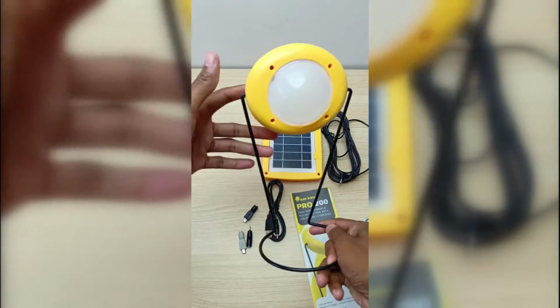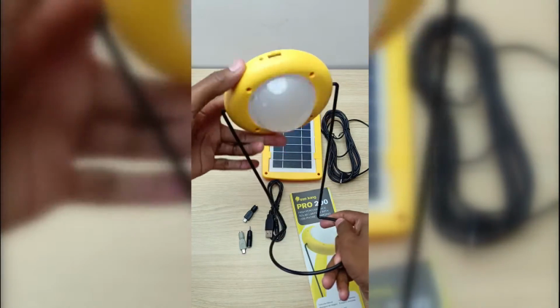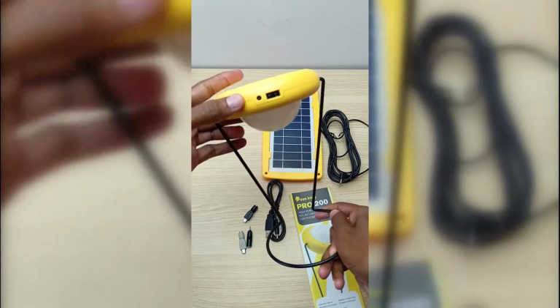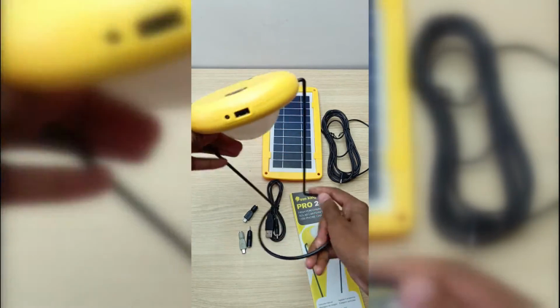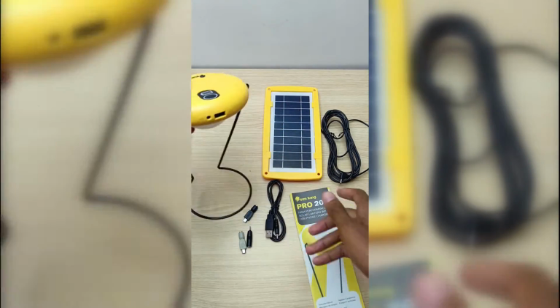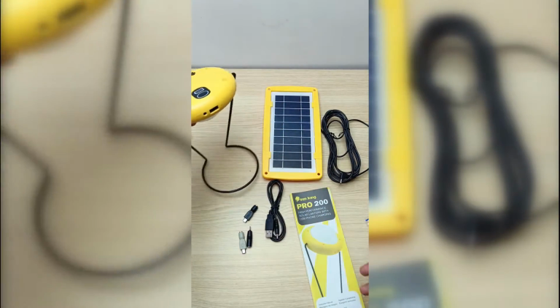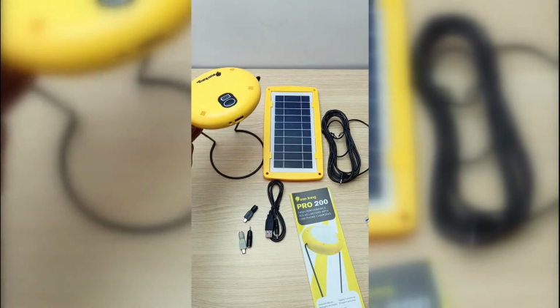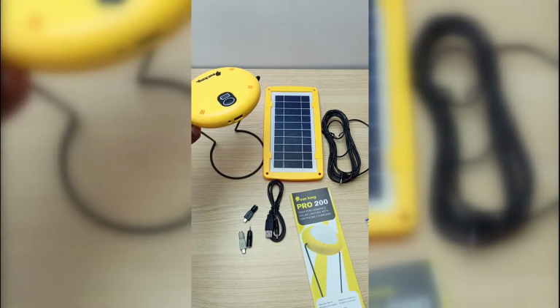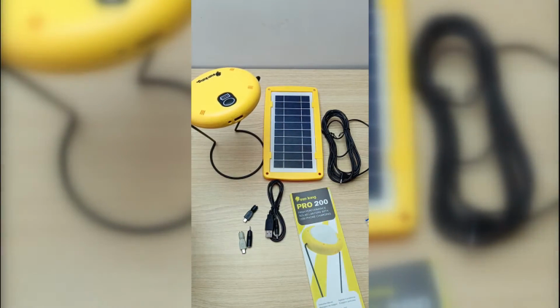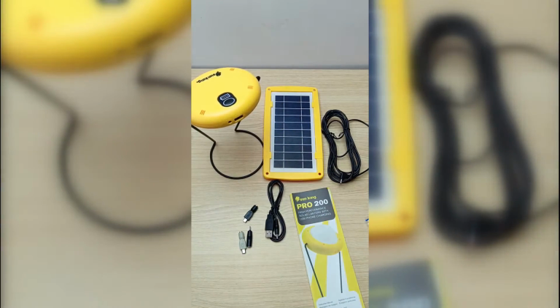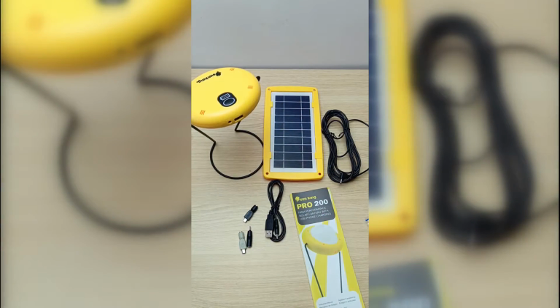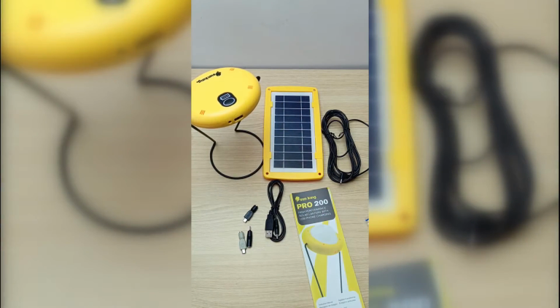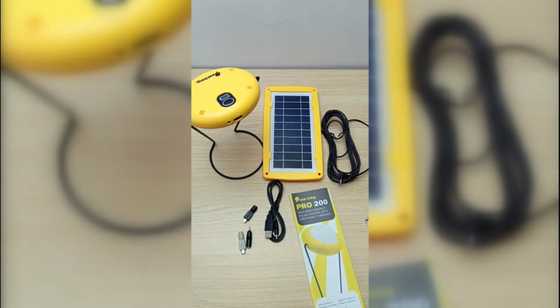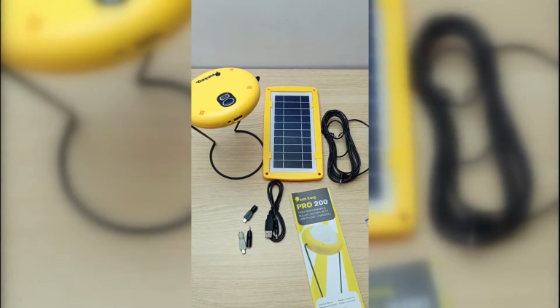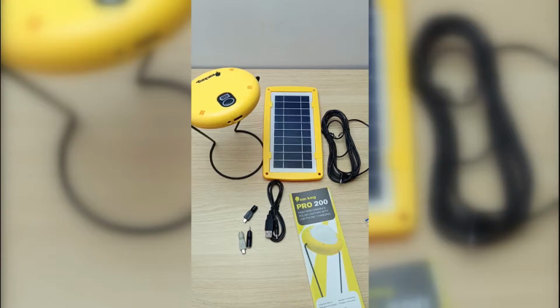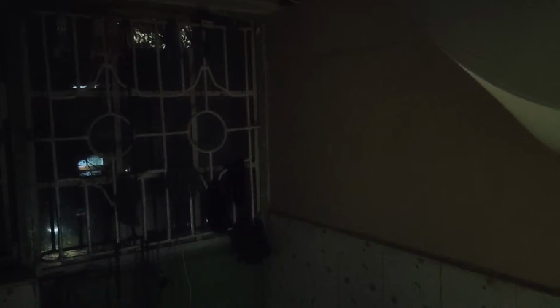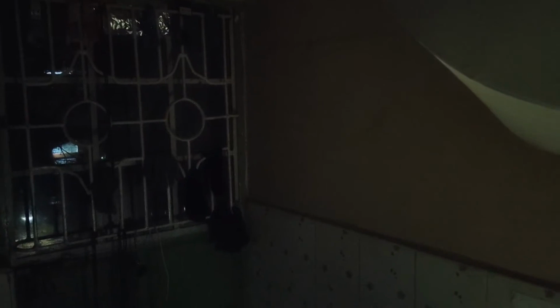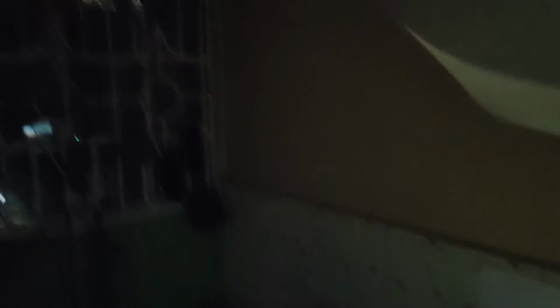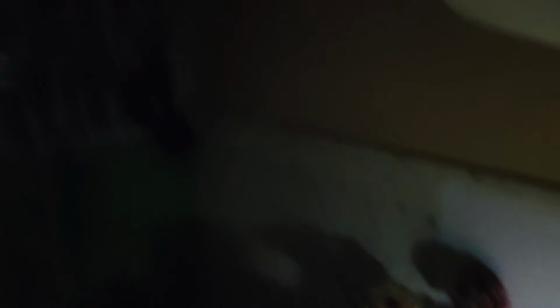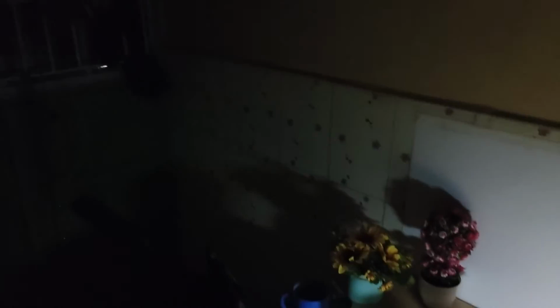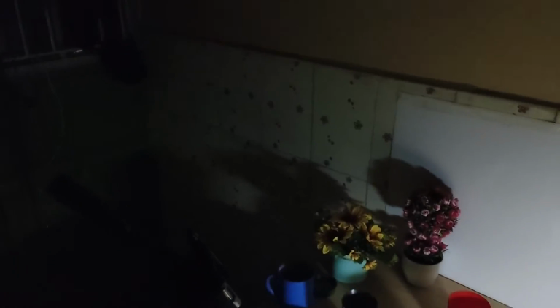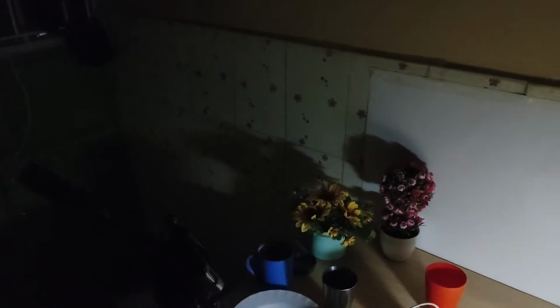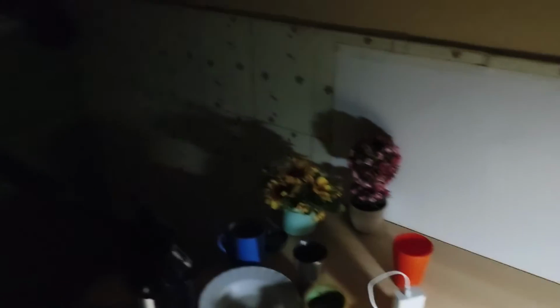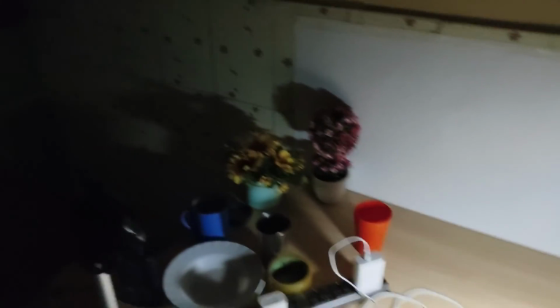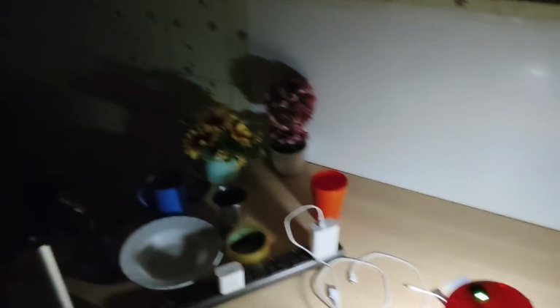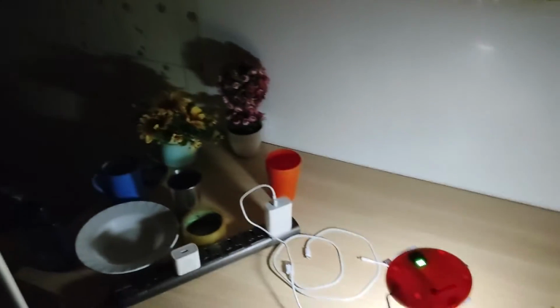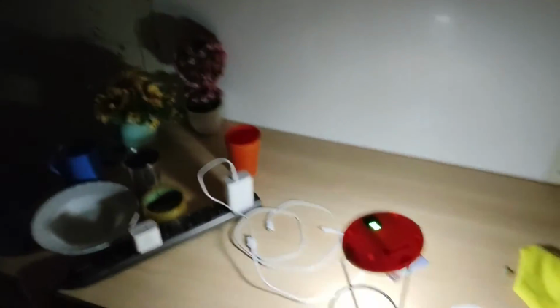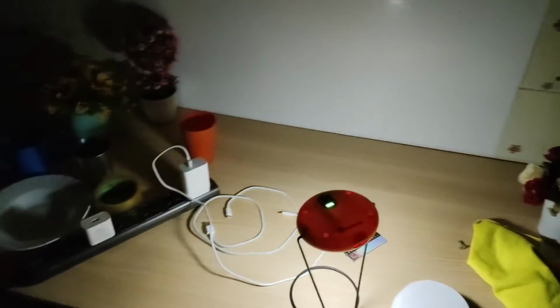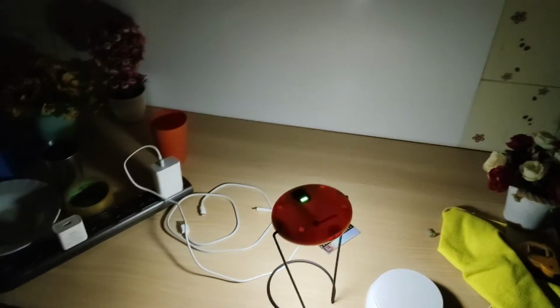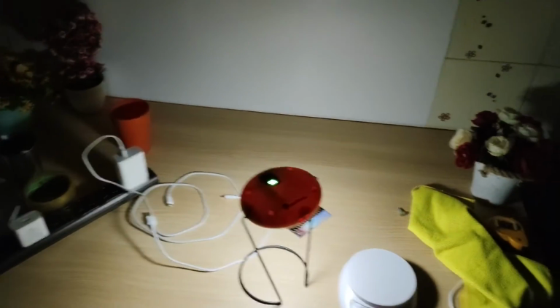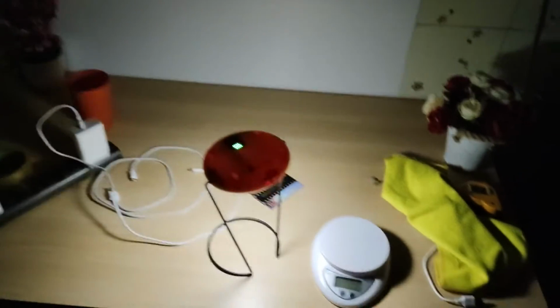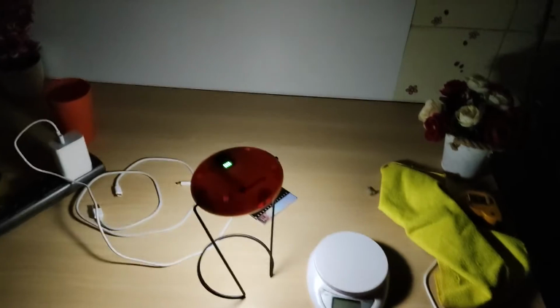This thing is idiot-proof — no one can mess up how to use it. Right now I'm in total darkness; there is a blackout.